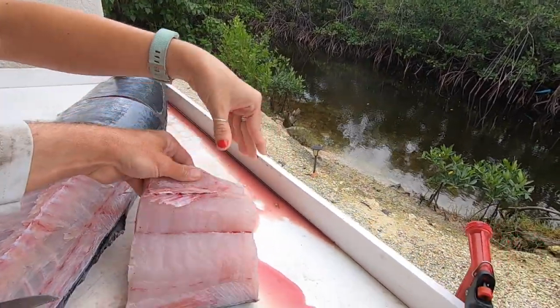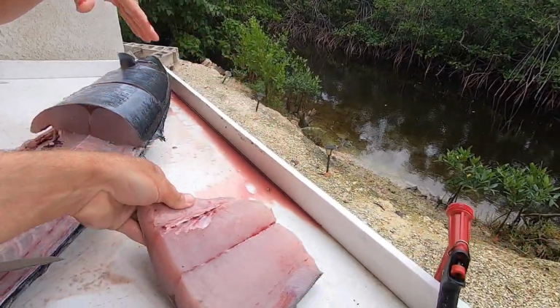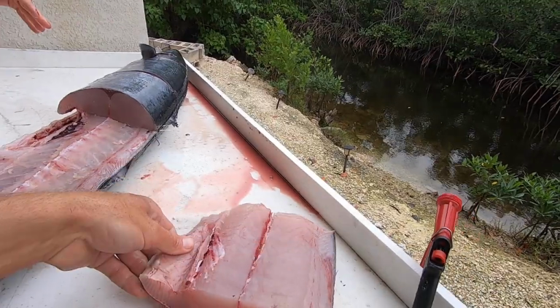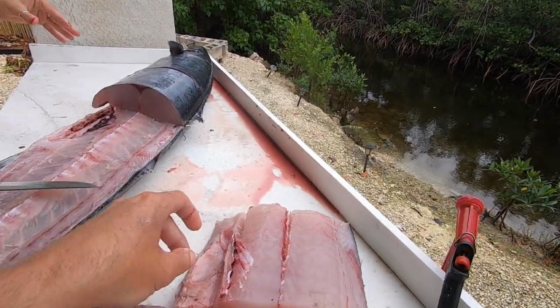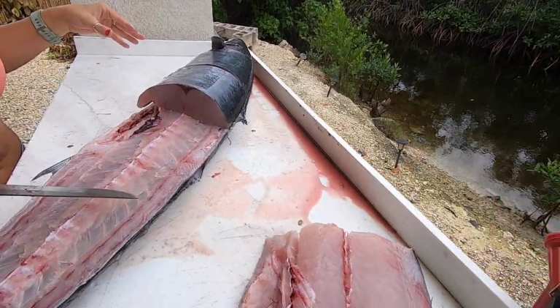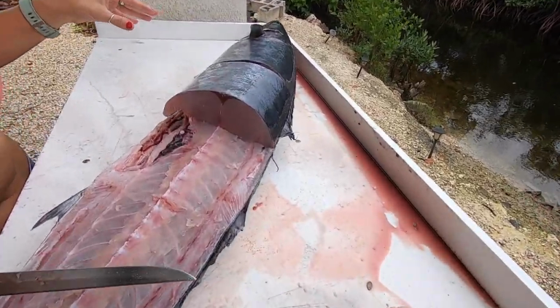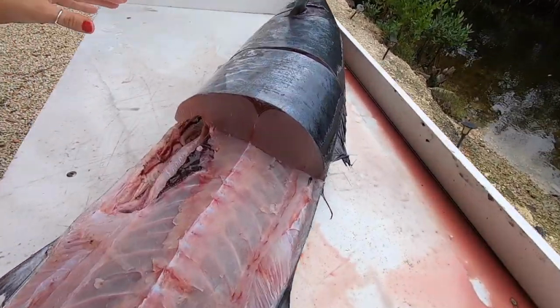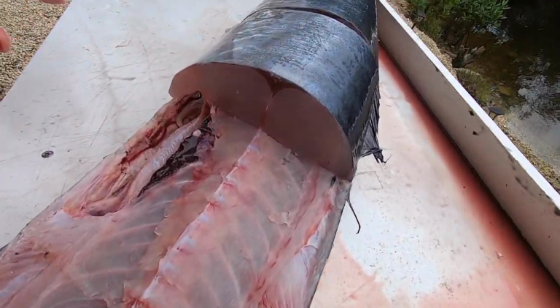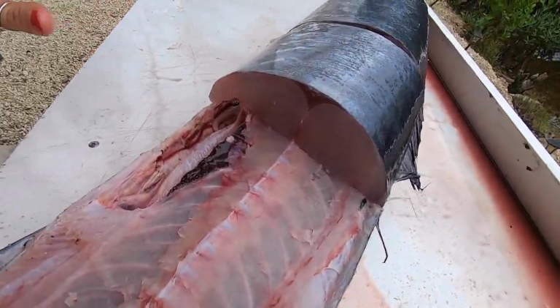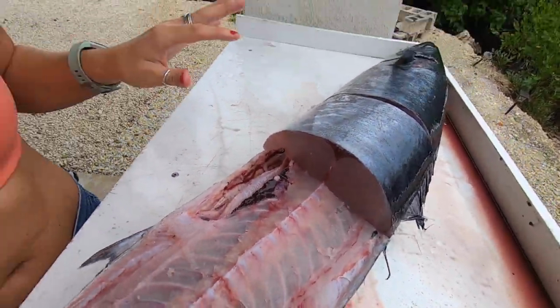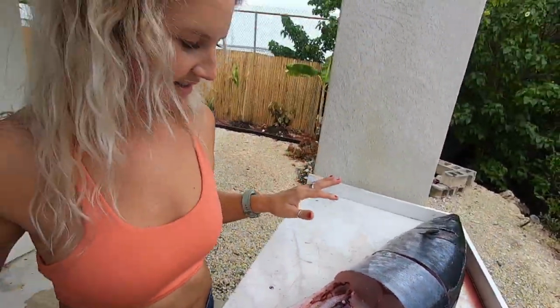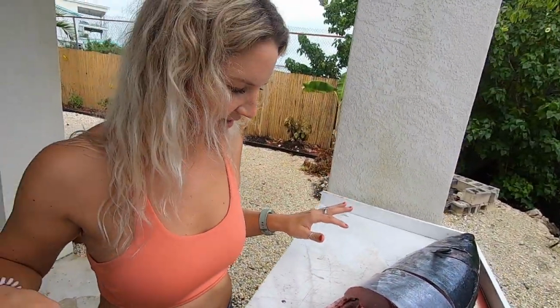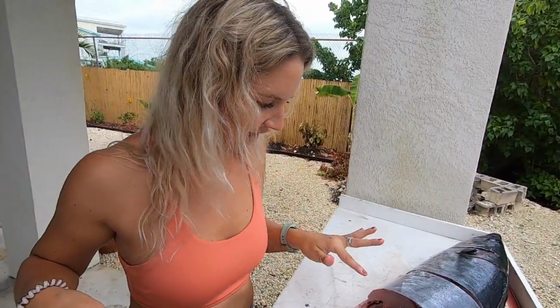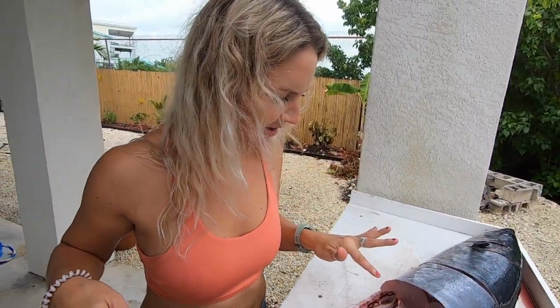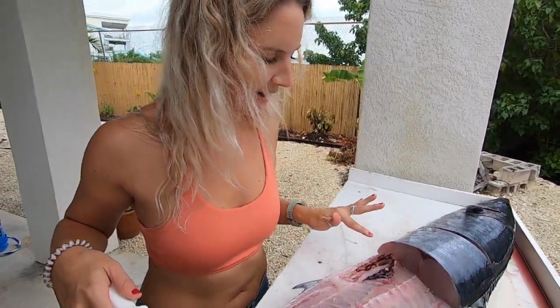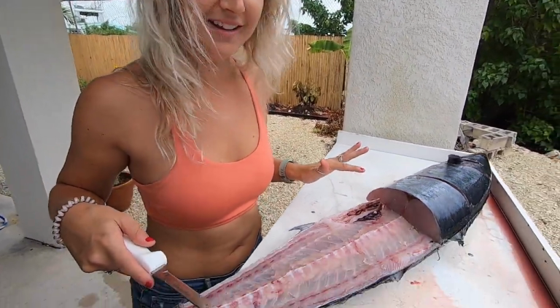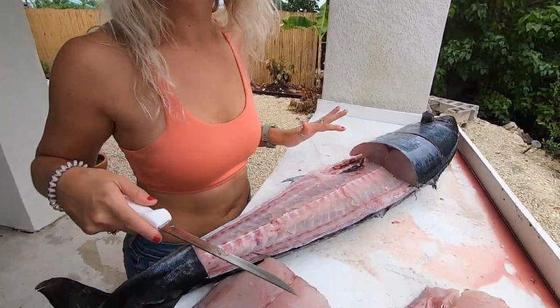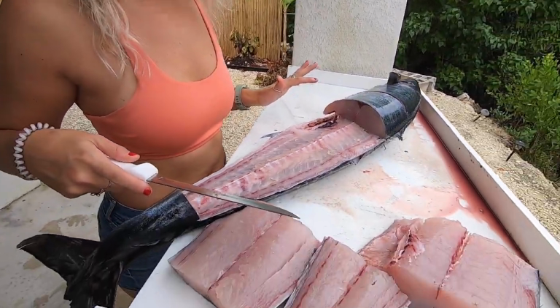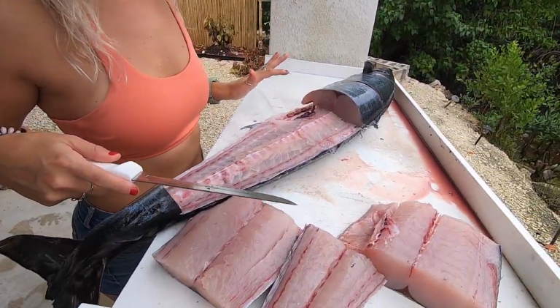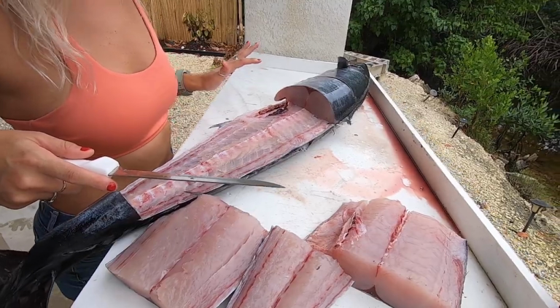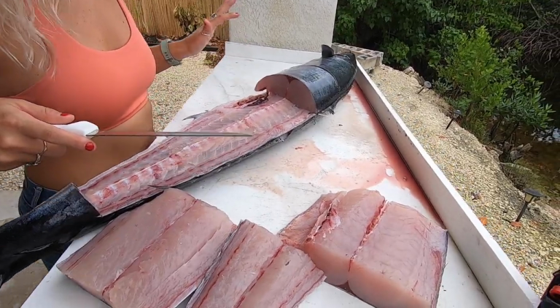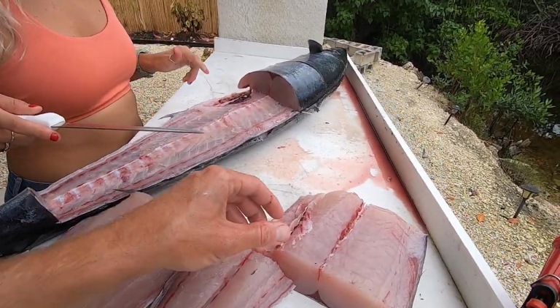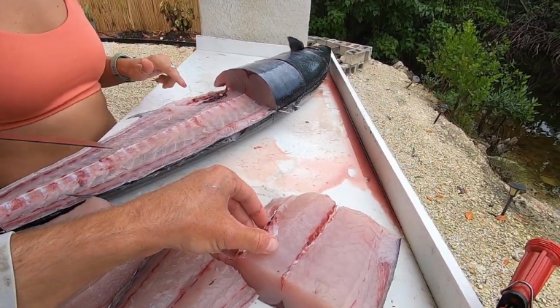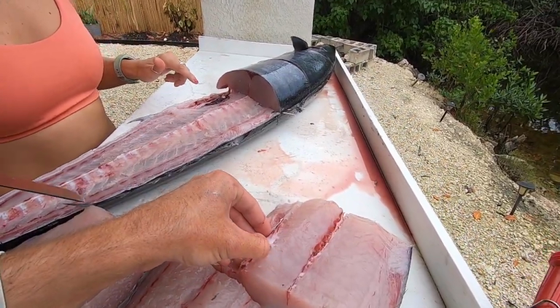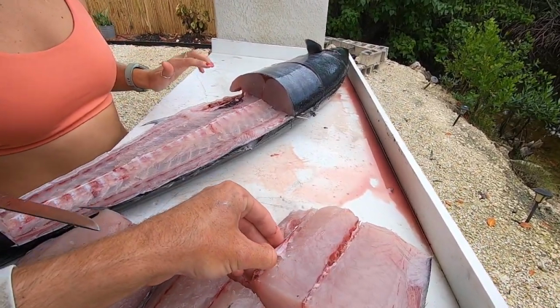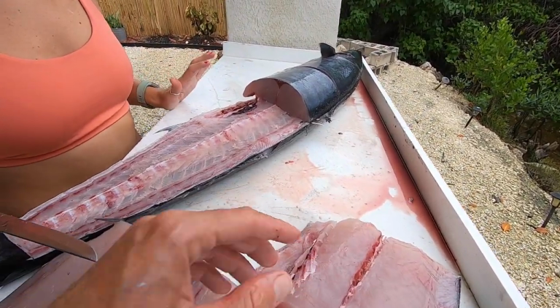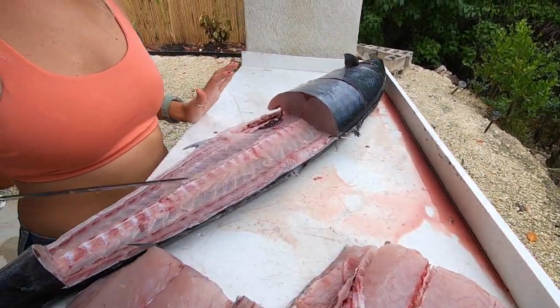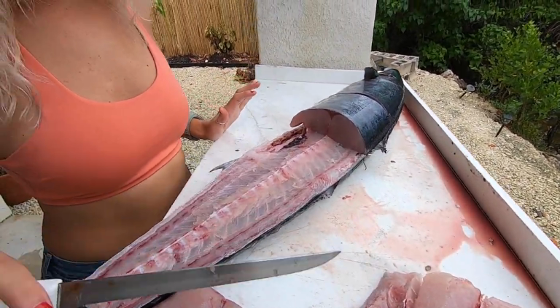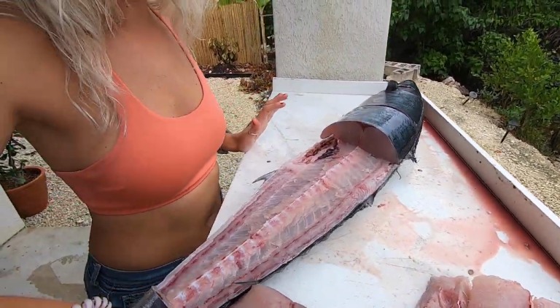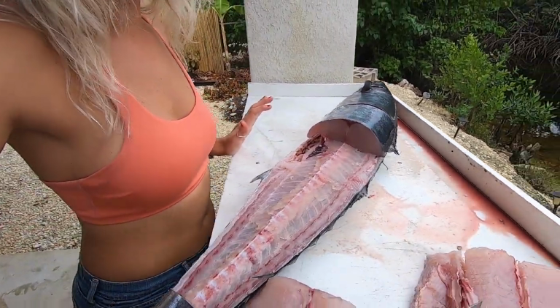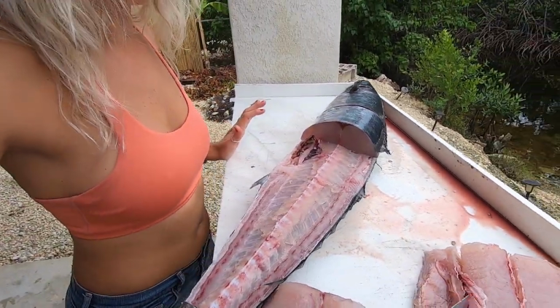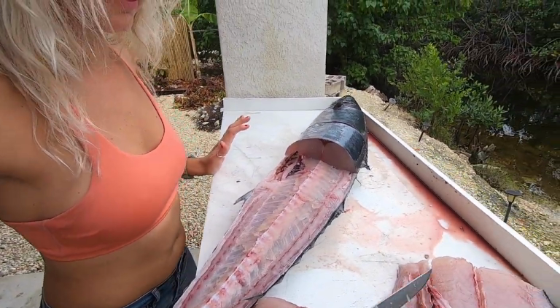Not bad at all — look at that! A little left there, but not bad. That was better than most do on the first try. All right, and I'll show you how to take the skin off.